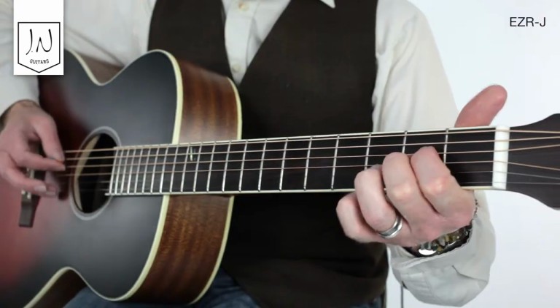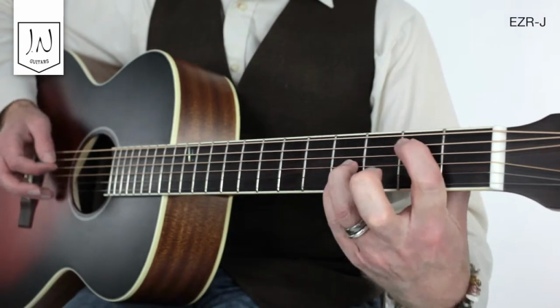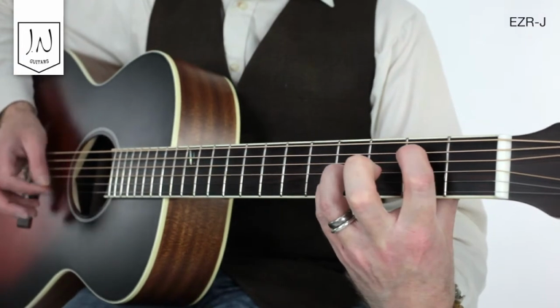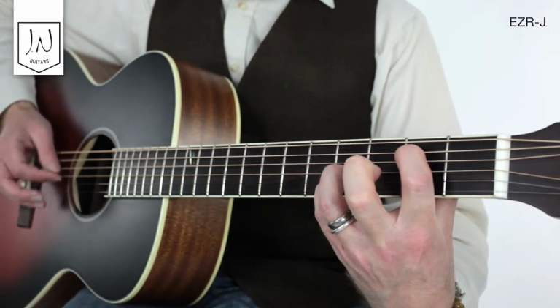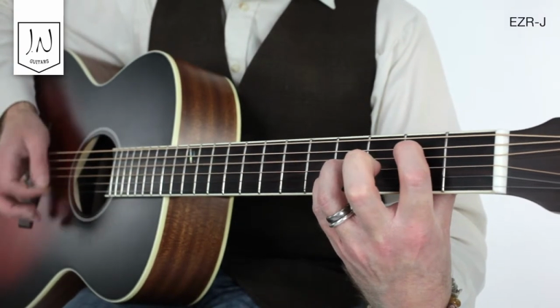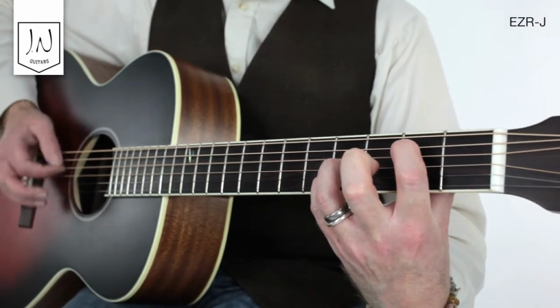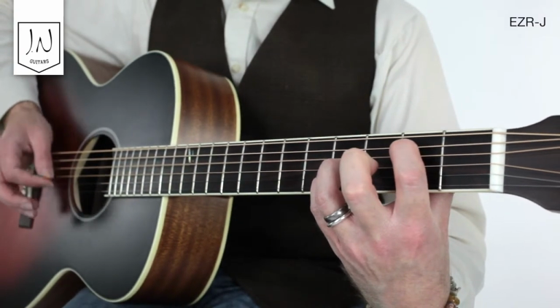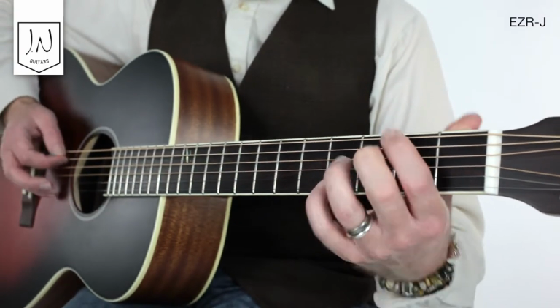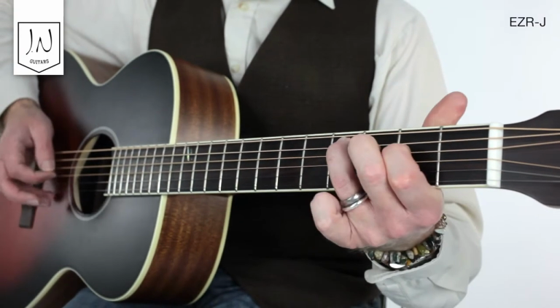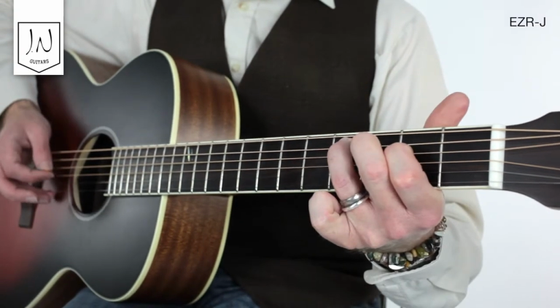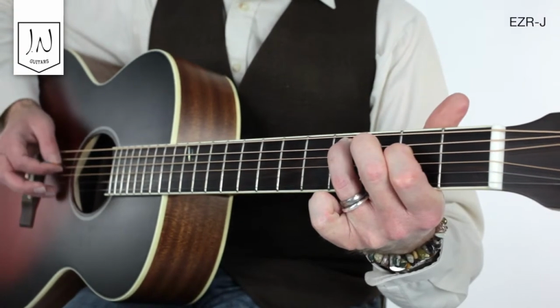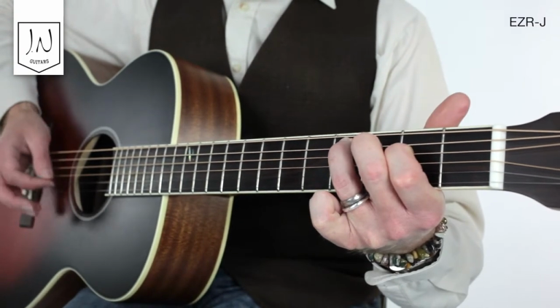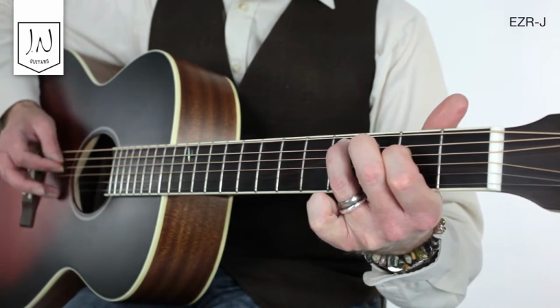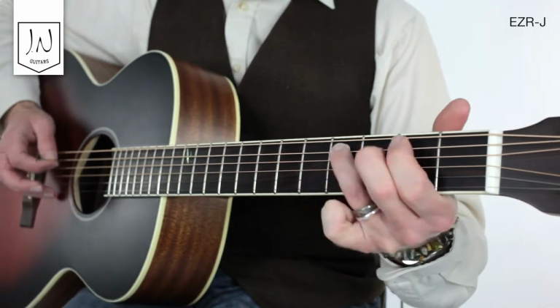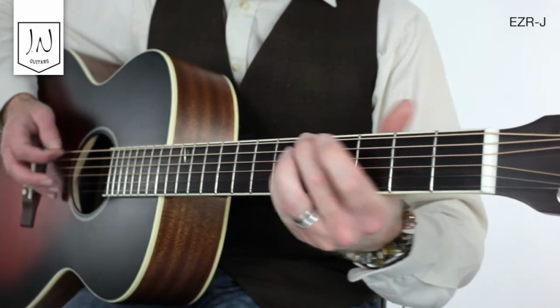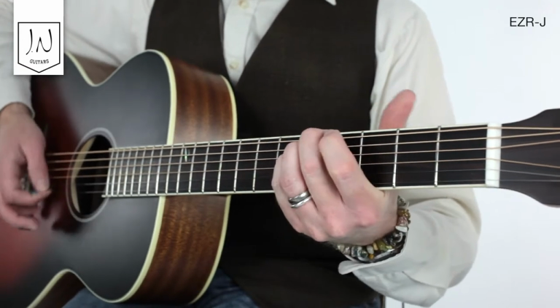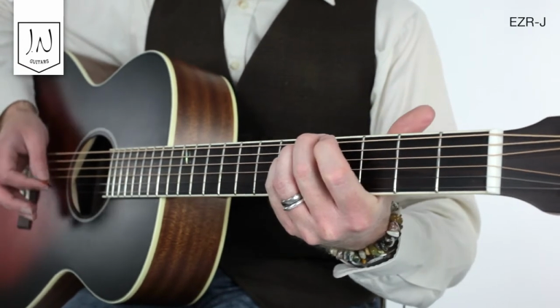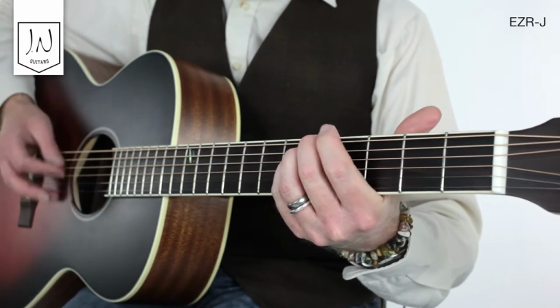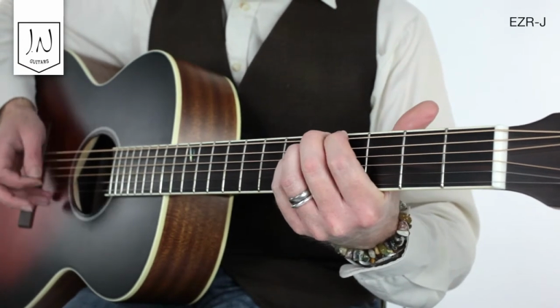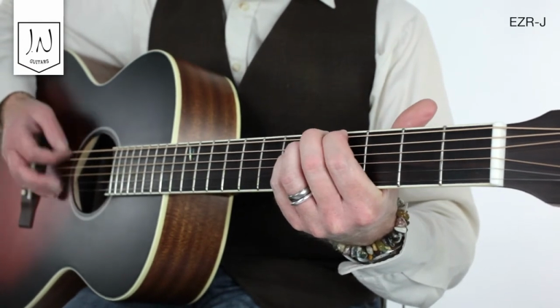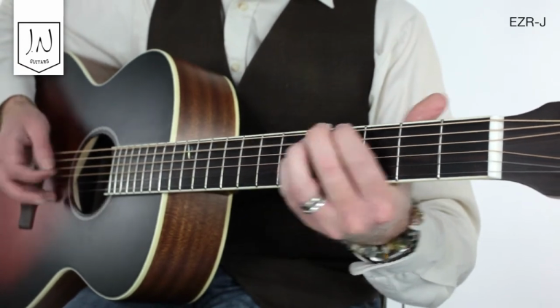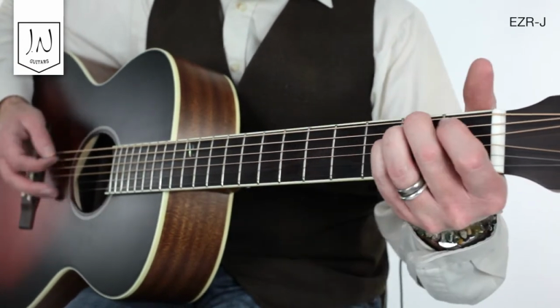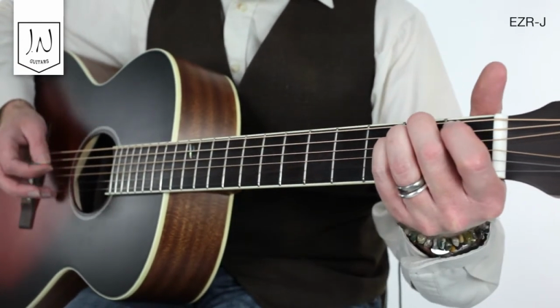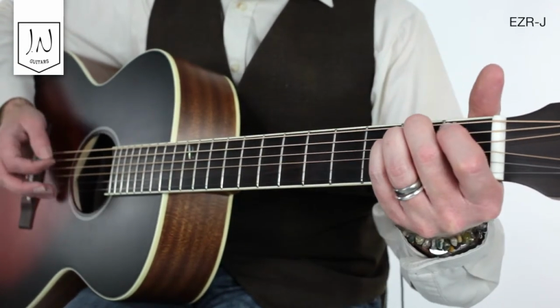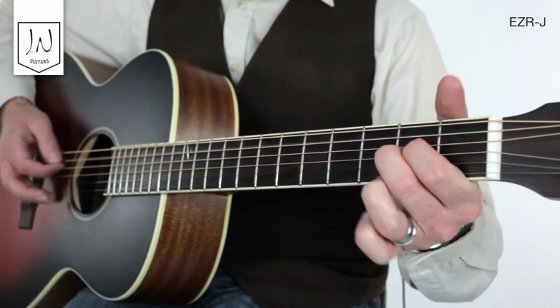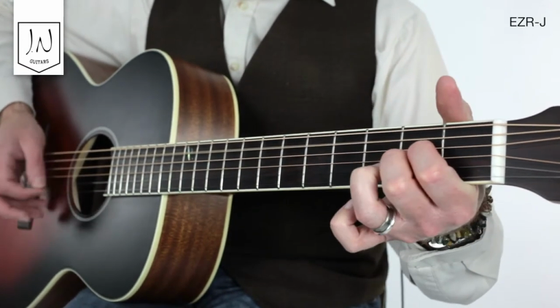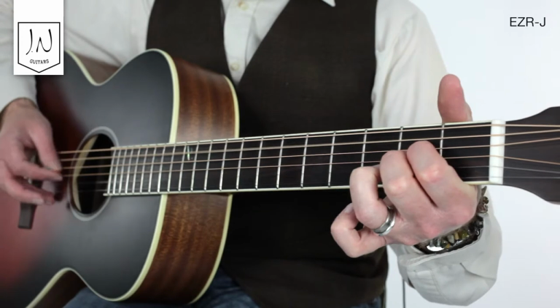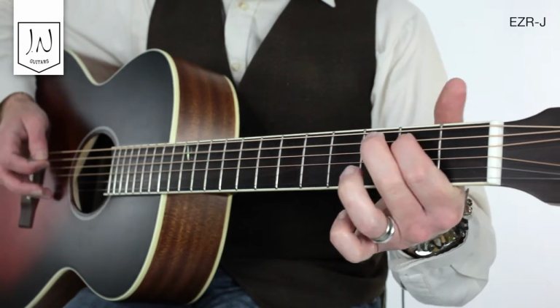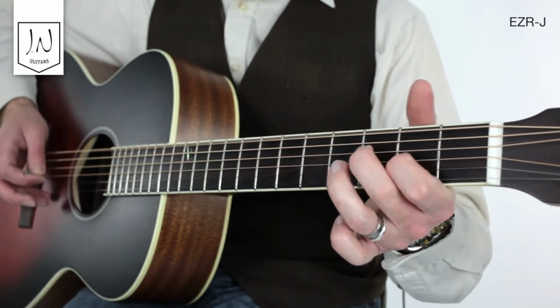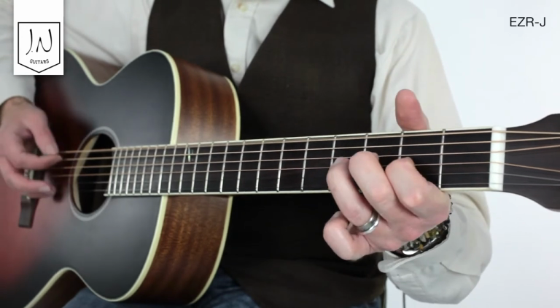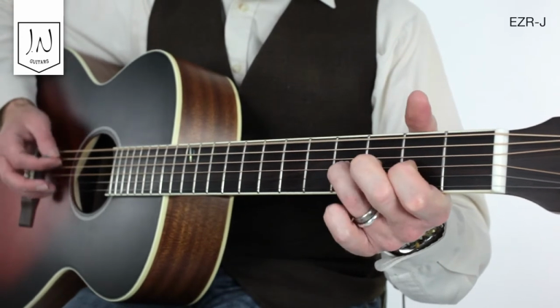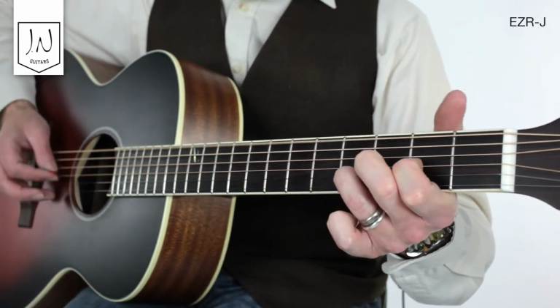The main benefit of the top being one solid piece of wood is that gradually over time the string vibration from playing will cause the wood to mature, sounding better as it ages and ultimately attaining a beautiful warm tone.